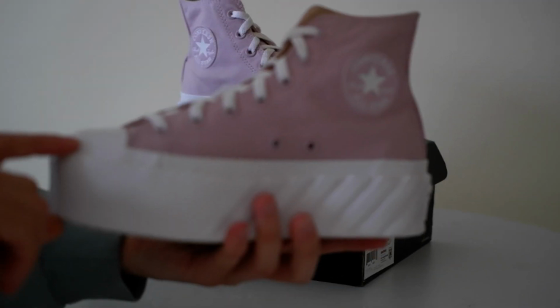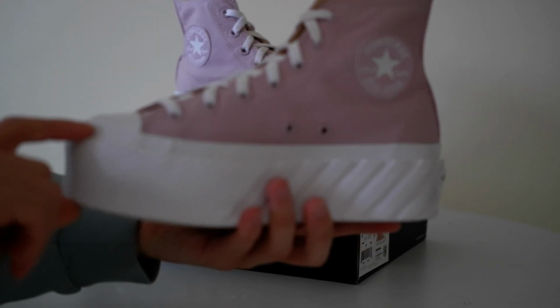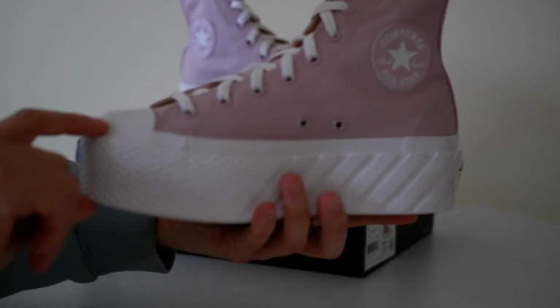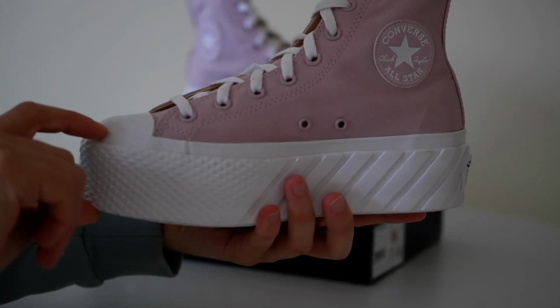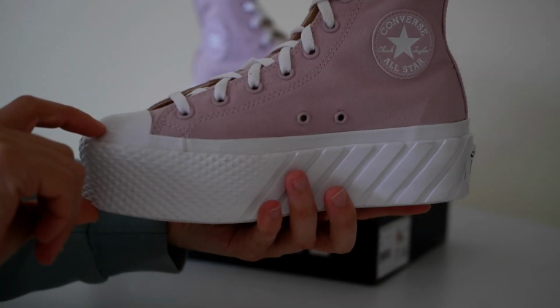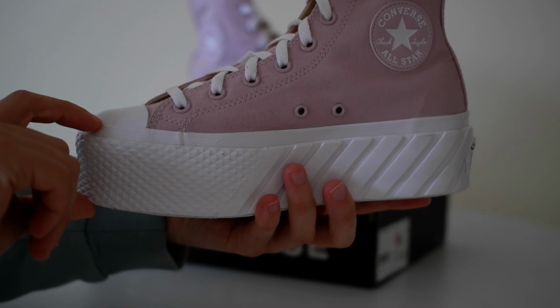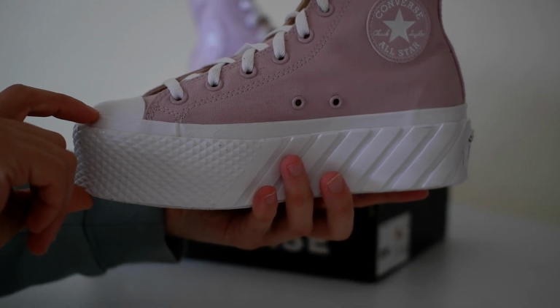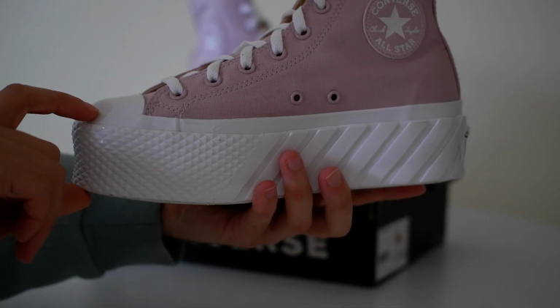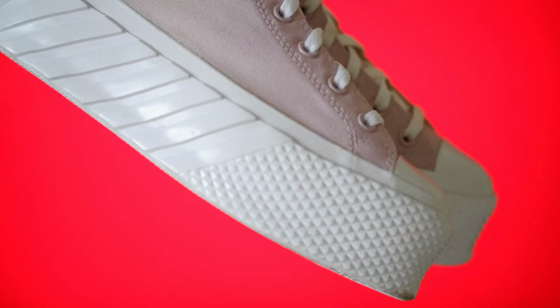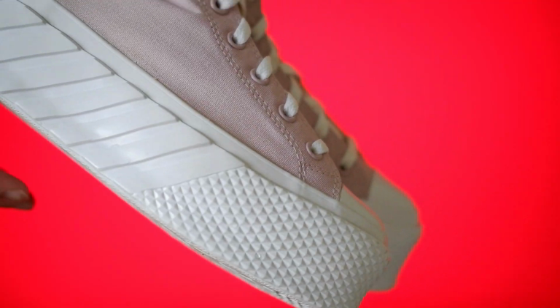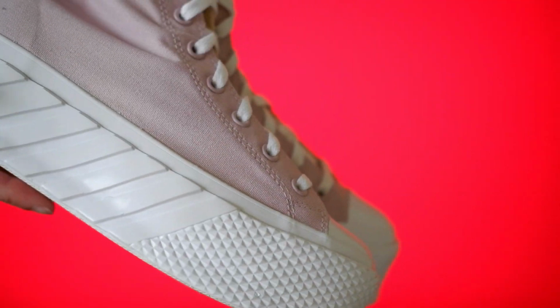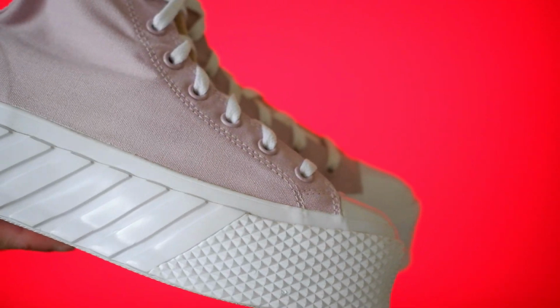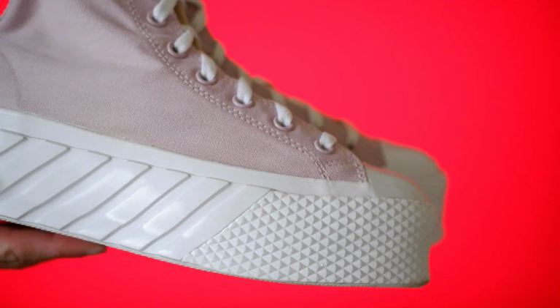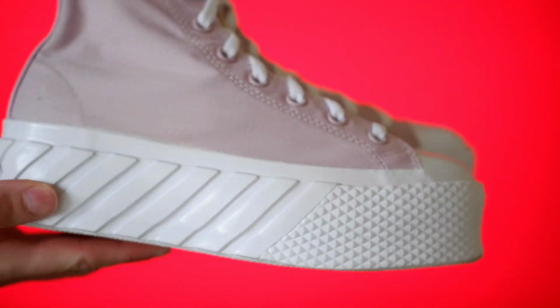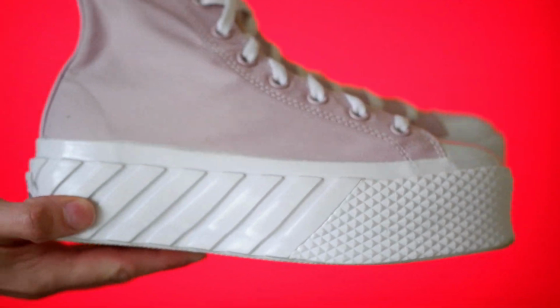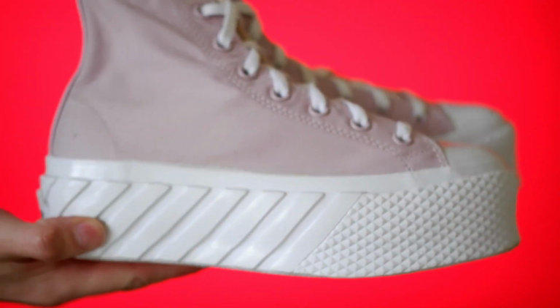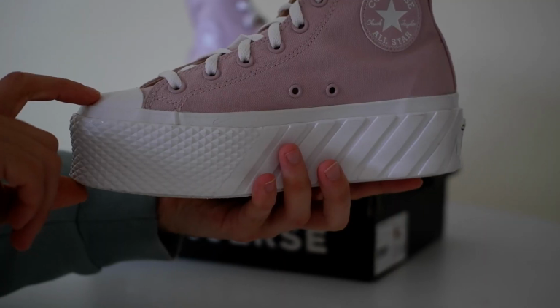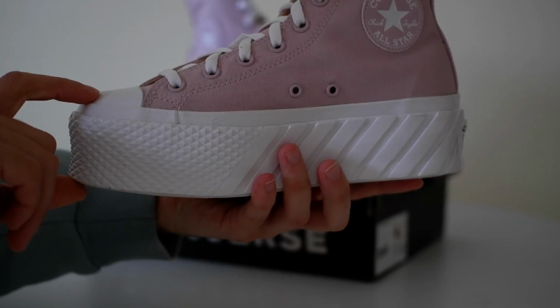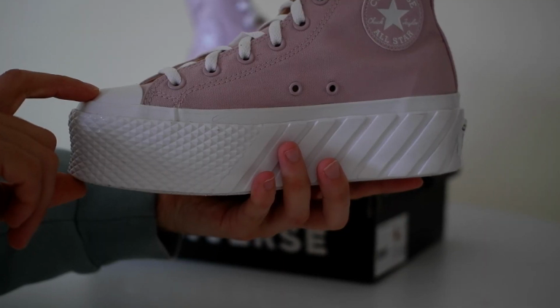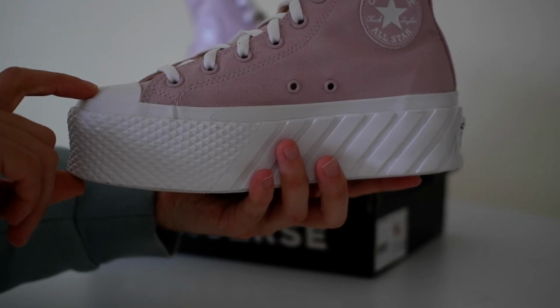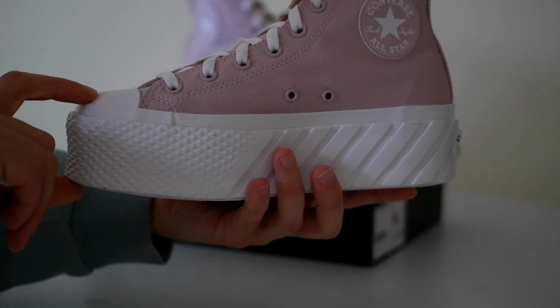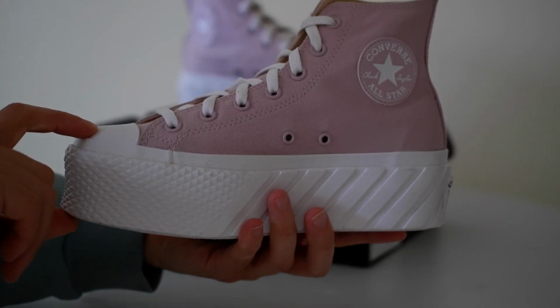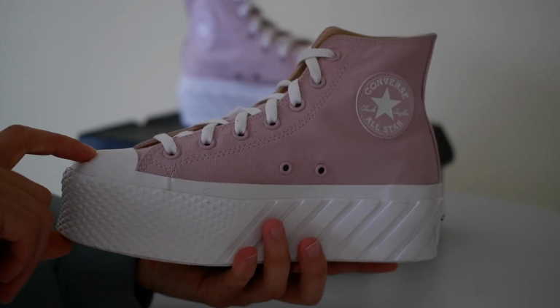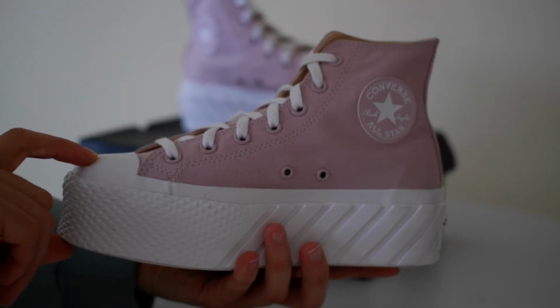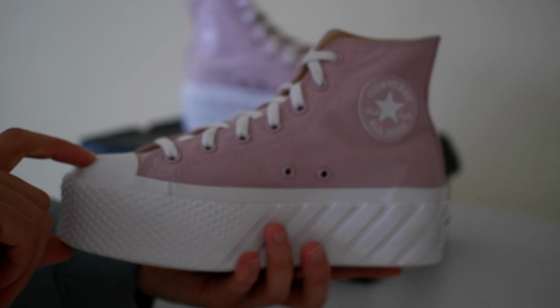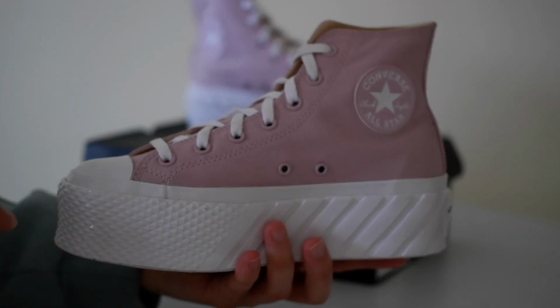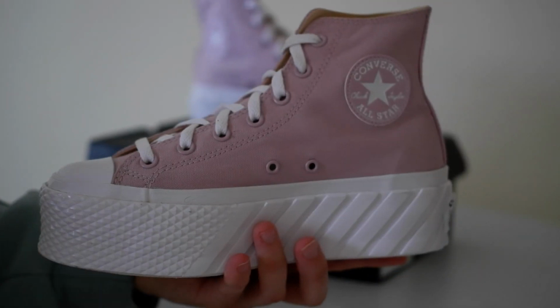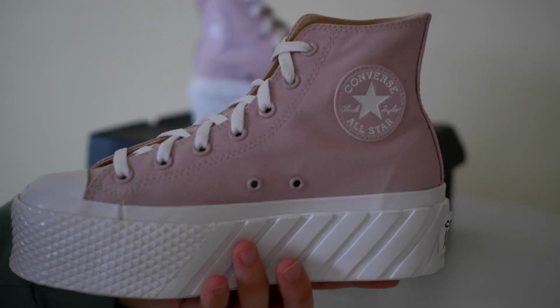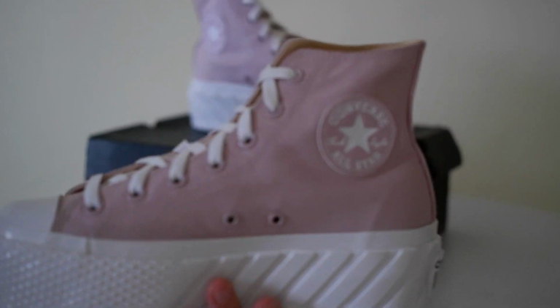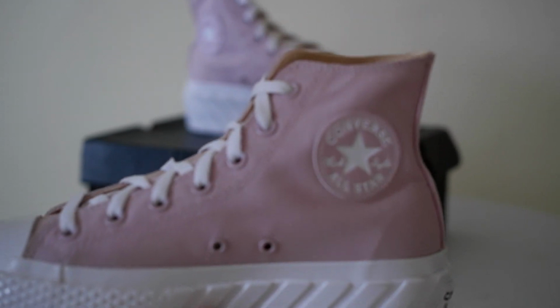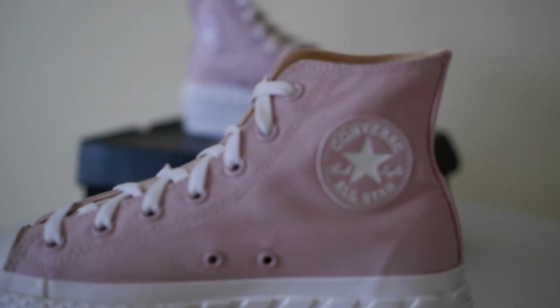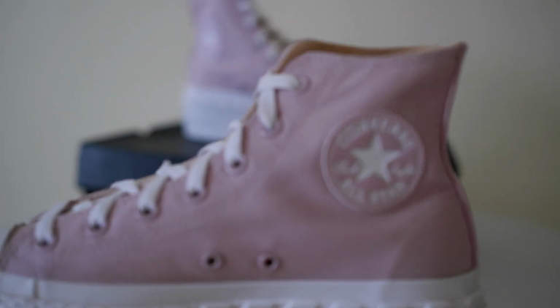Pair these chunky platform sneakers with tights, skinny jeans, cargo pants, shorts, or a short skirt and look like a confident queen.